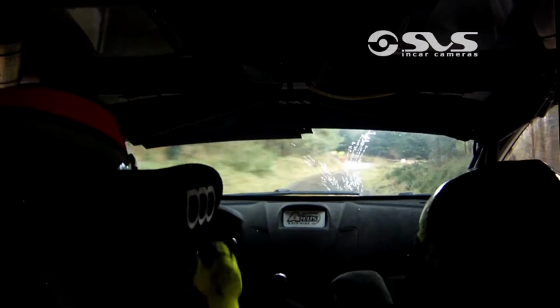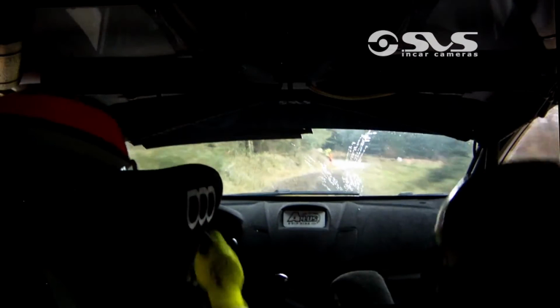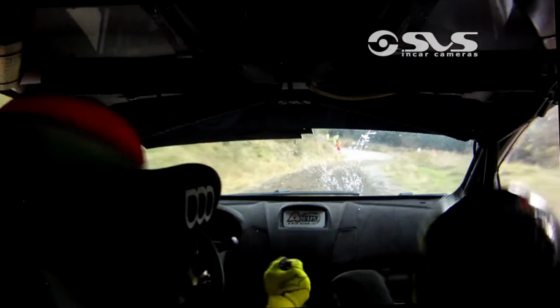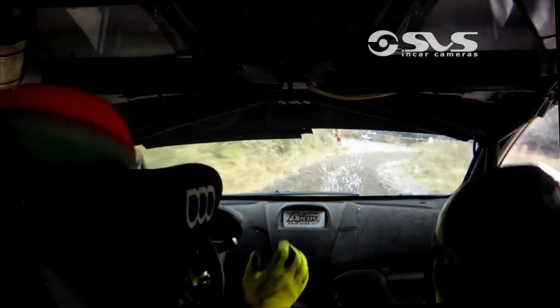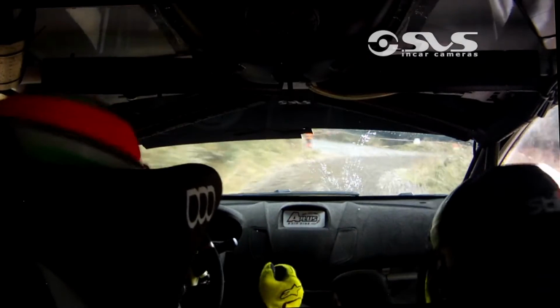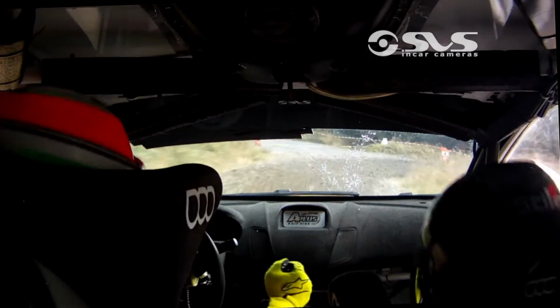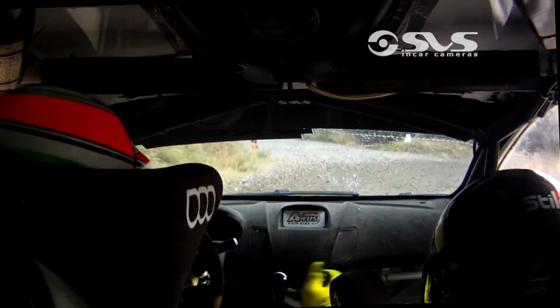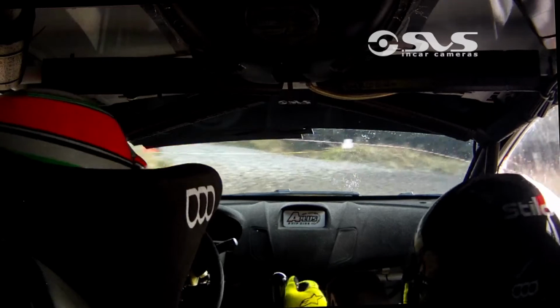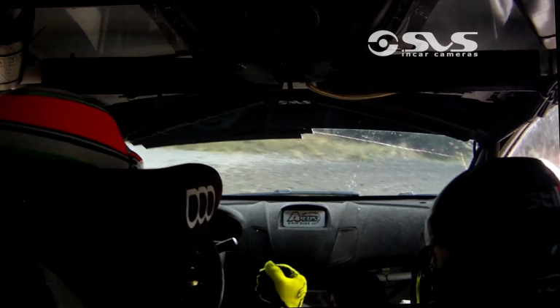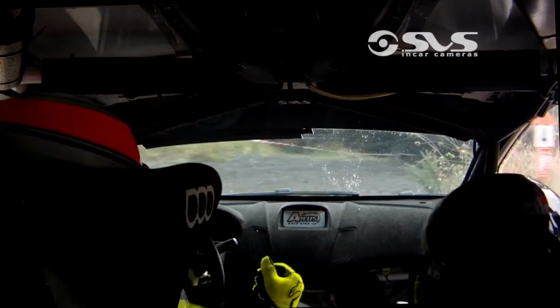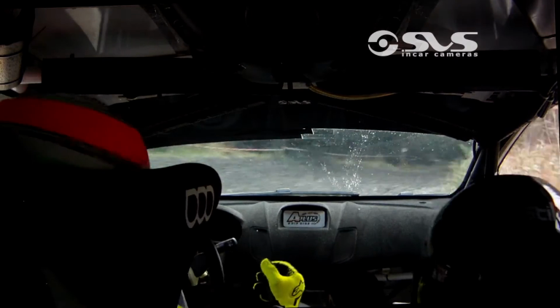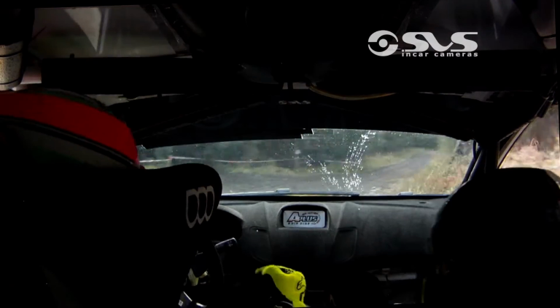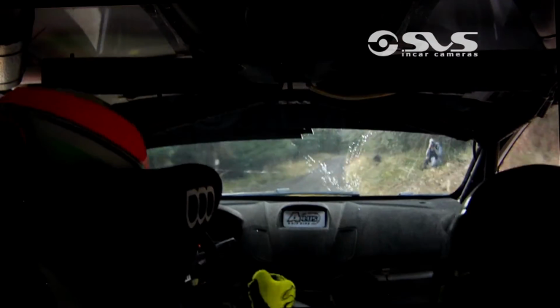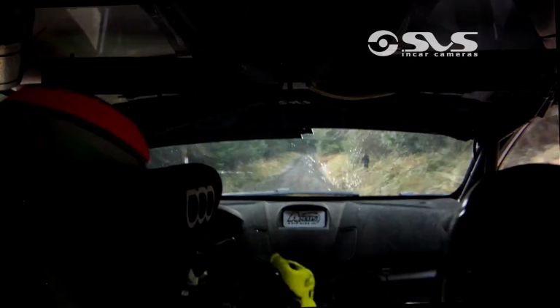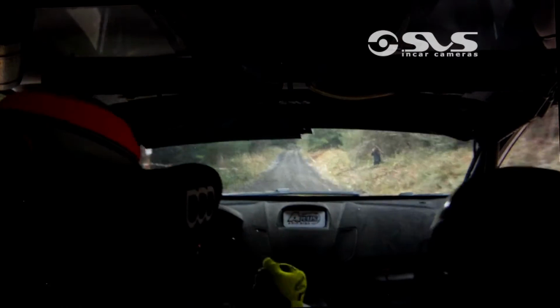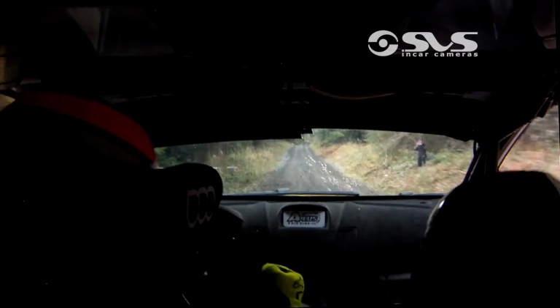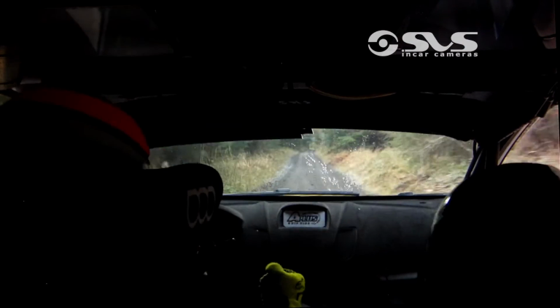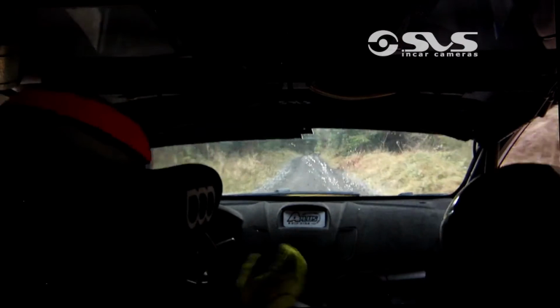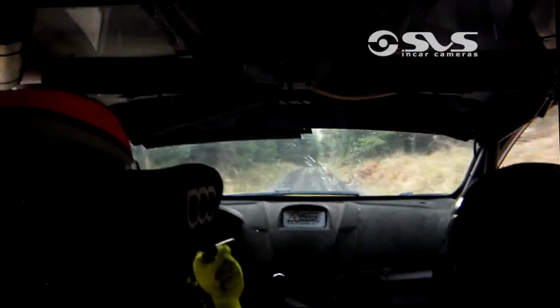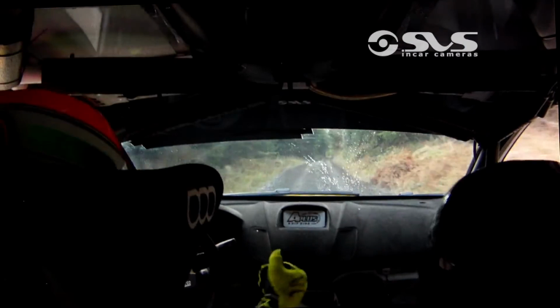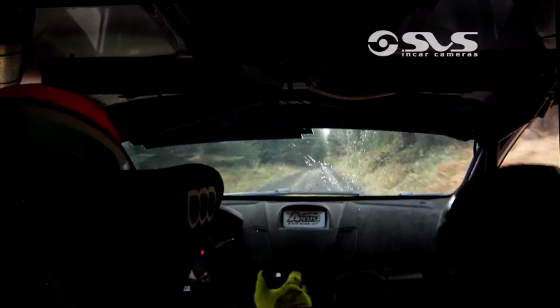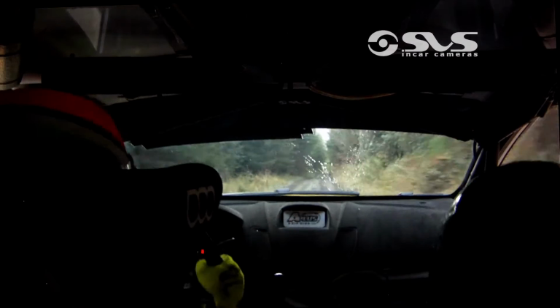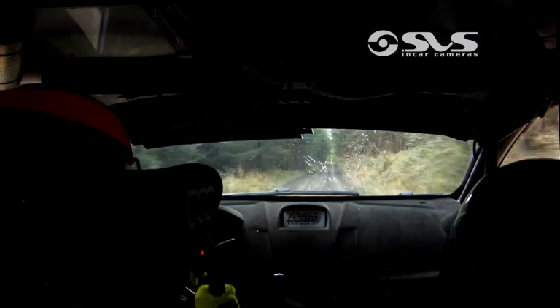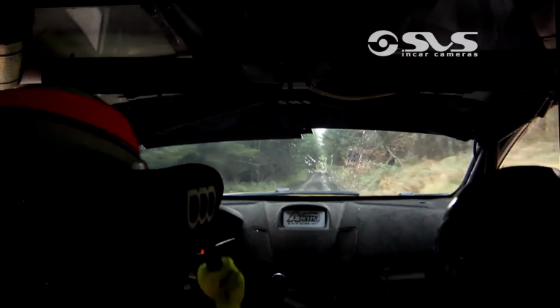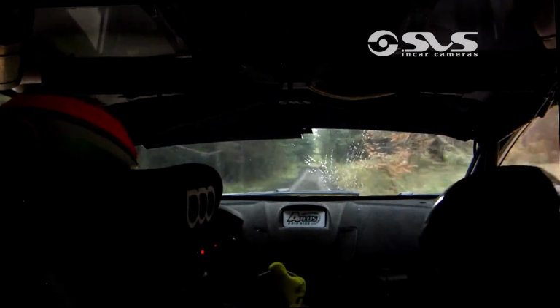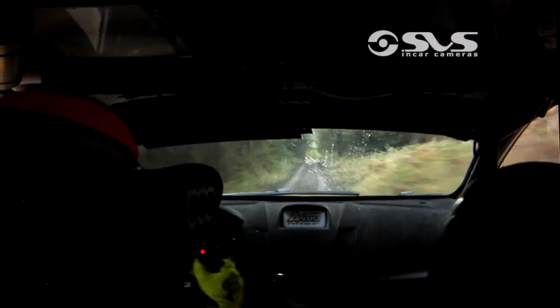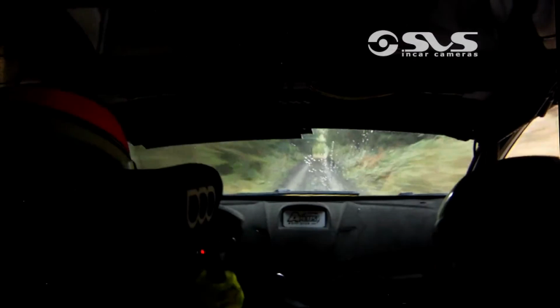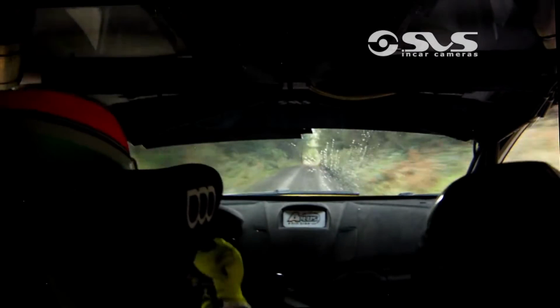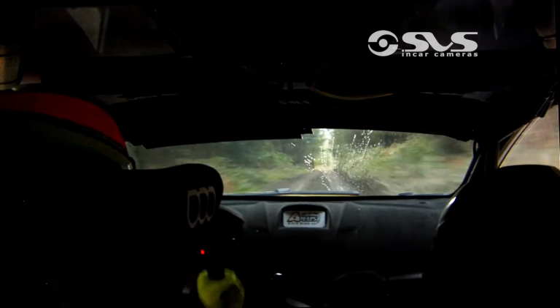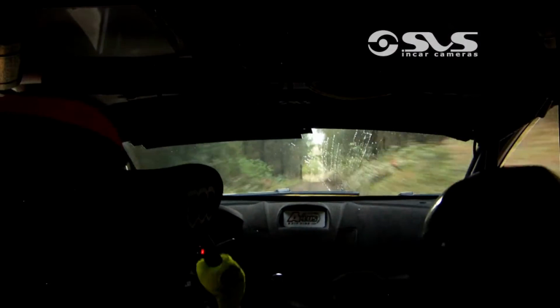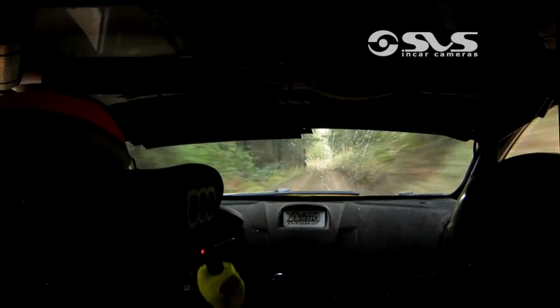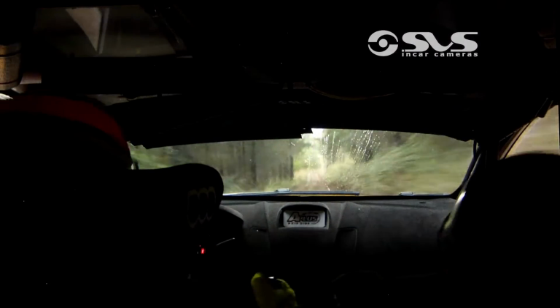6 right here. 150. Crest. 80, and a 1 right over flat crest. 130 down.